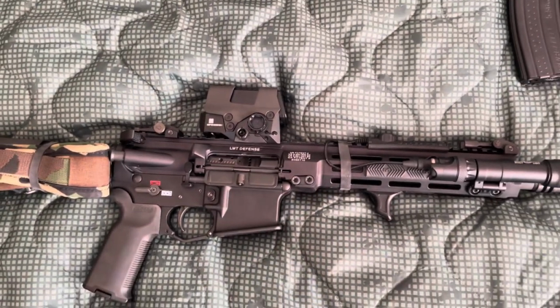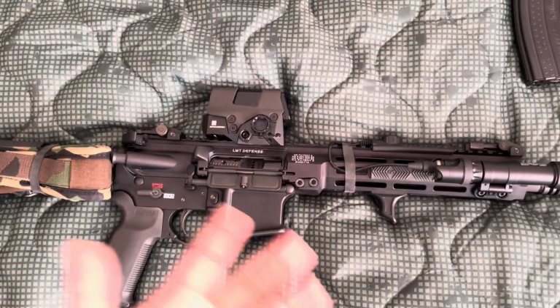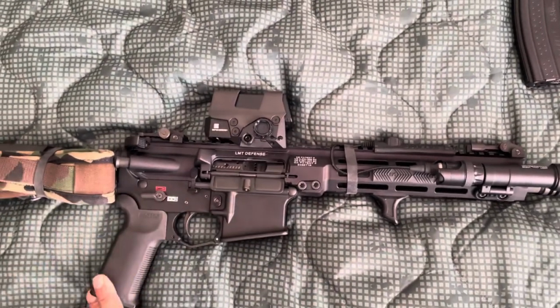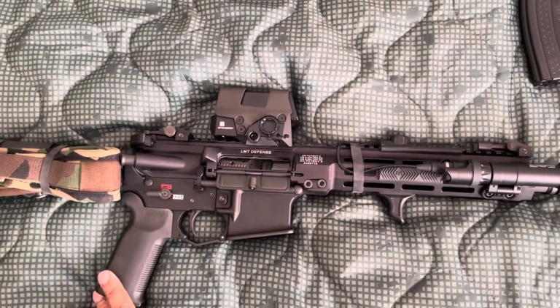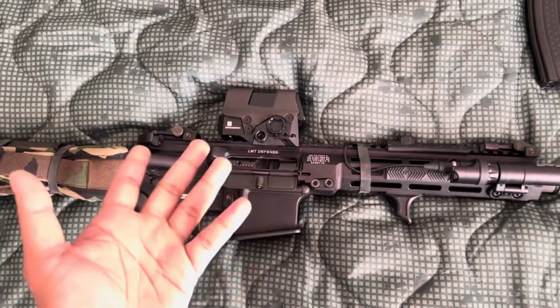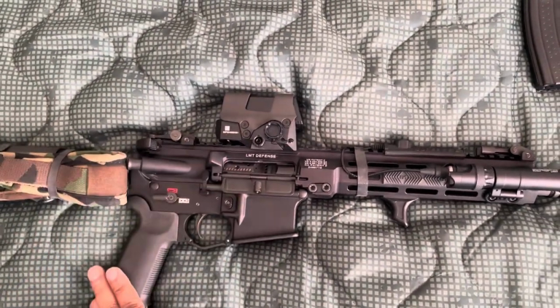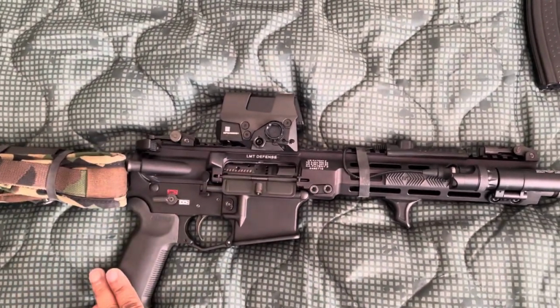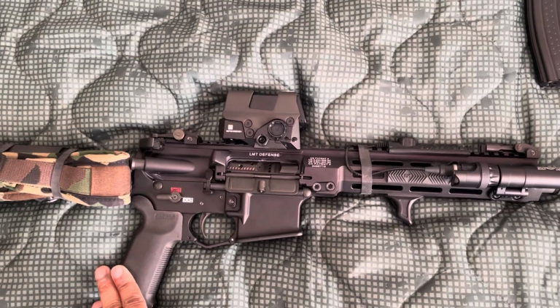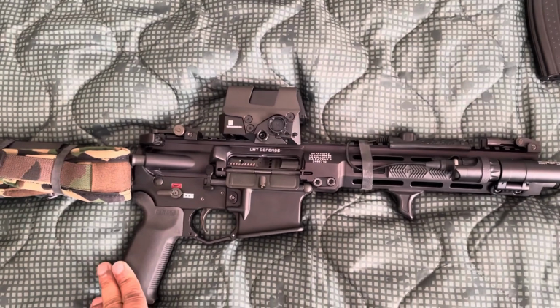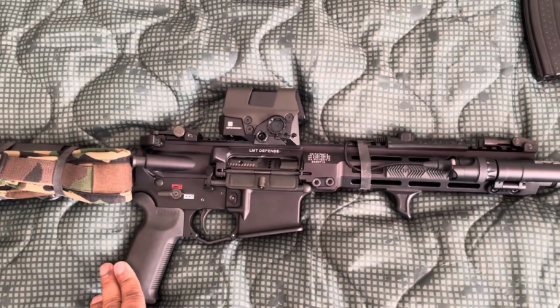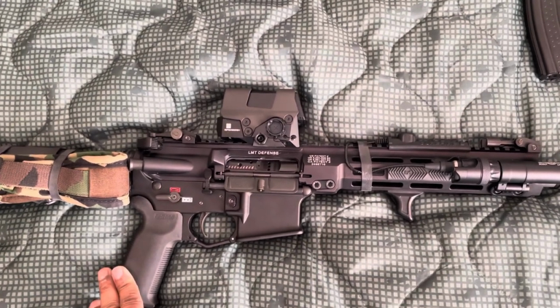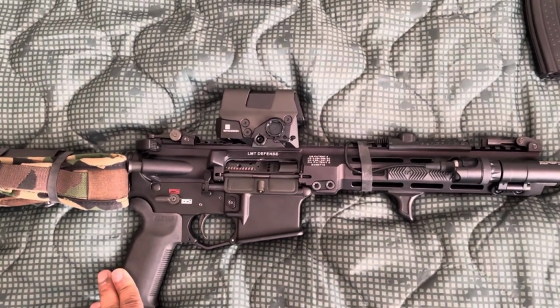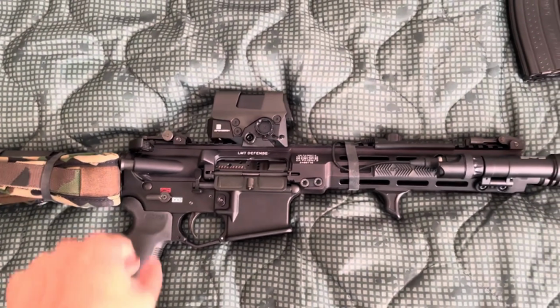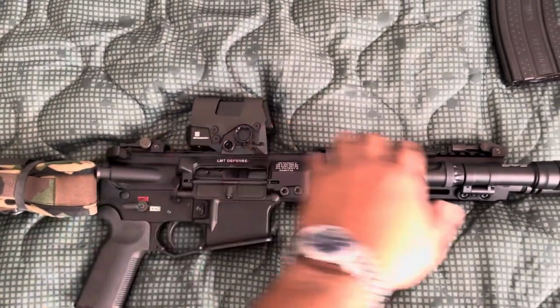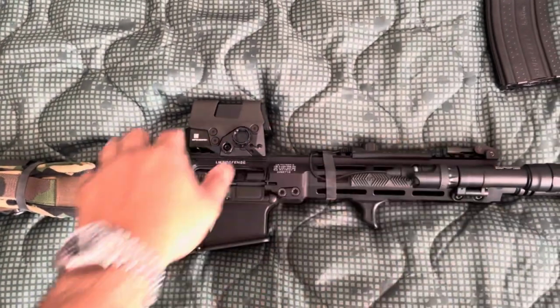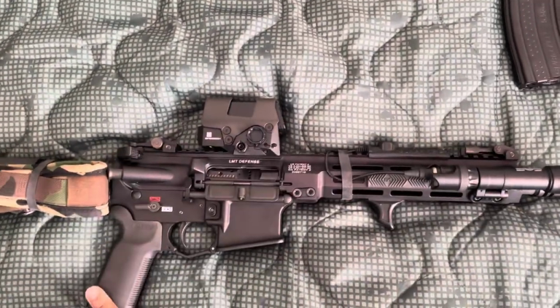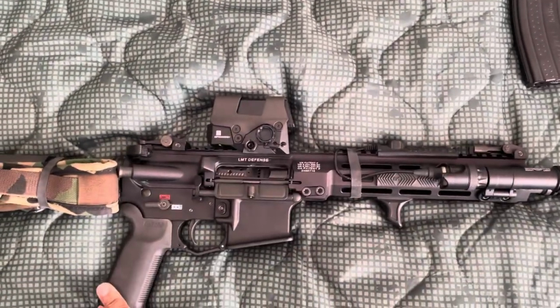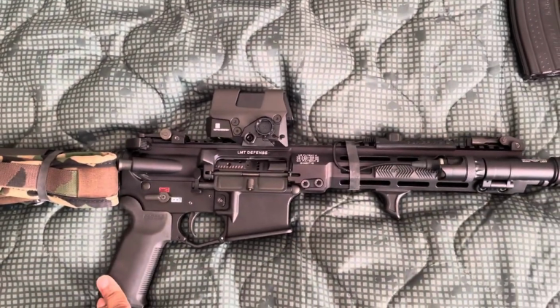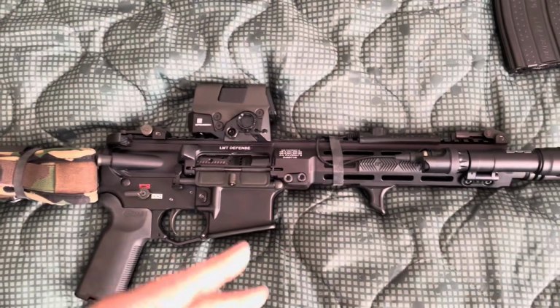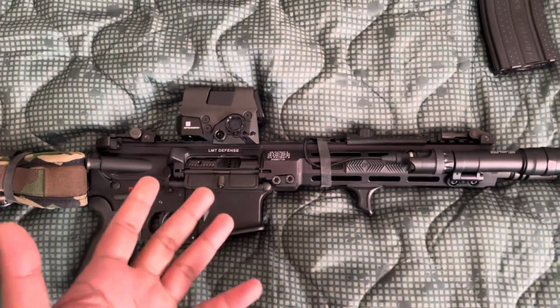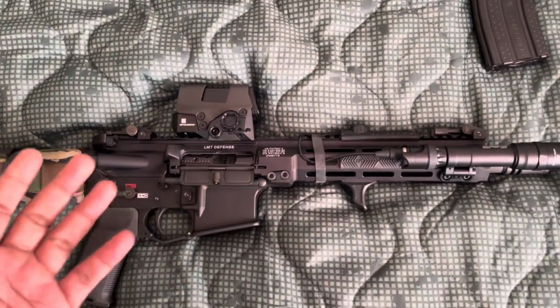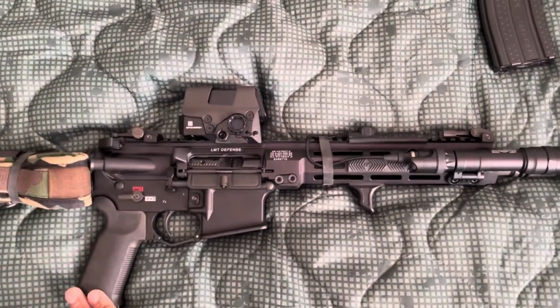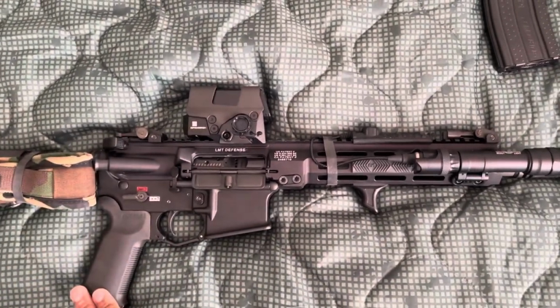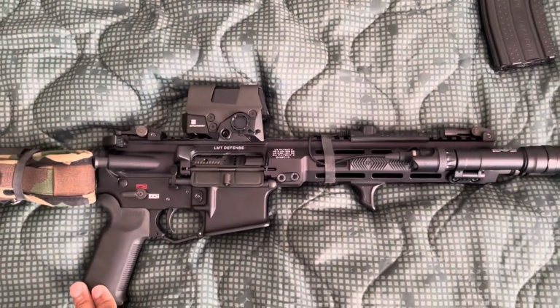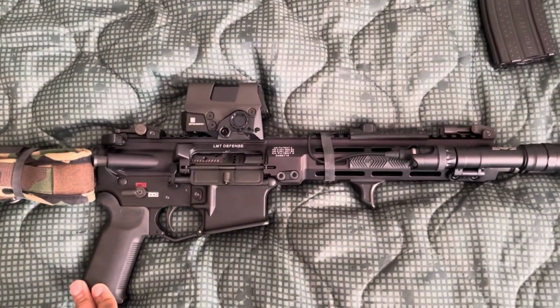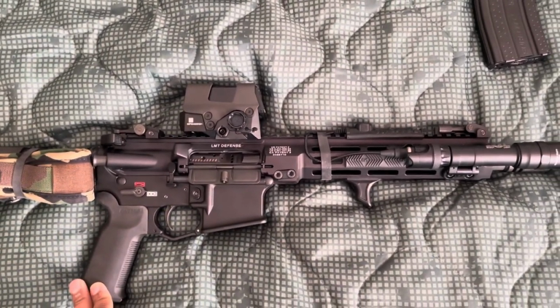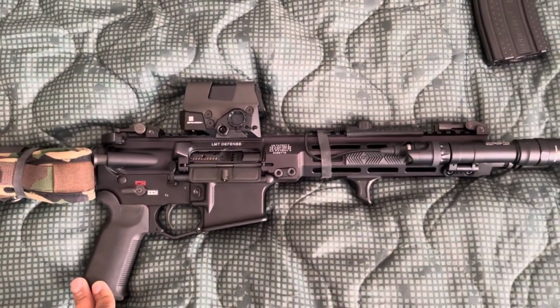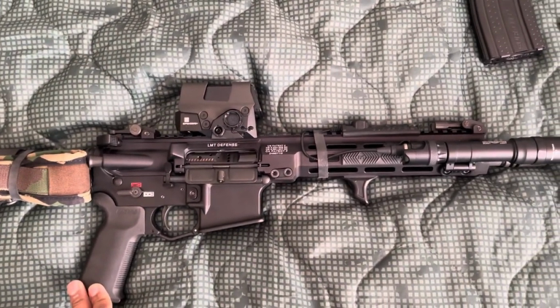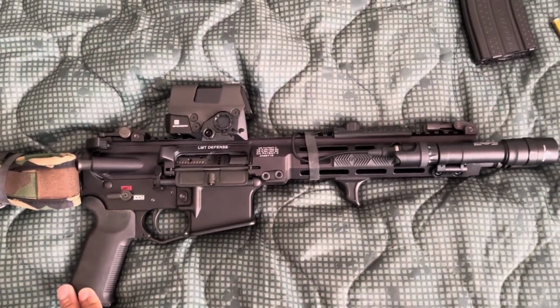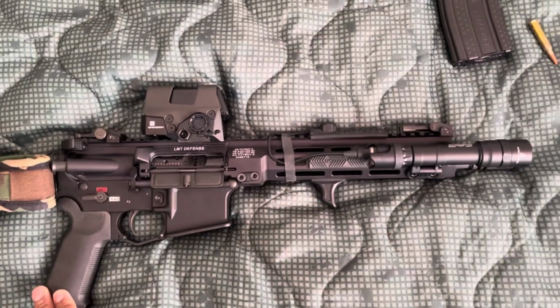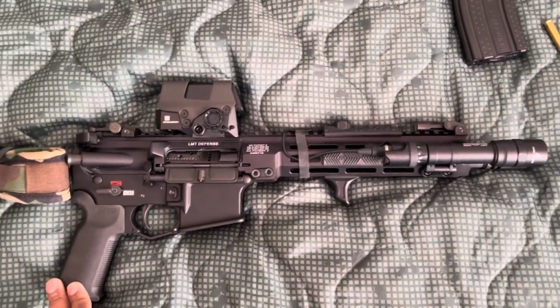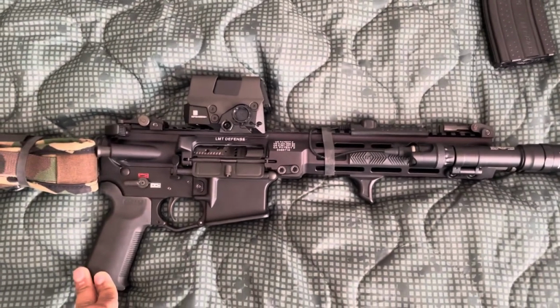Does it make a difference? It's definitely stronger, but I don't know about the accuracy and all of that, because a lot of pistols and a lot of AR platforms today are pretty good and well-made.